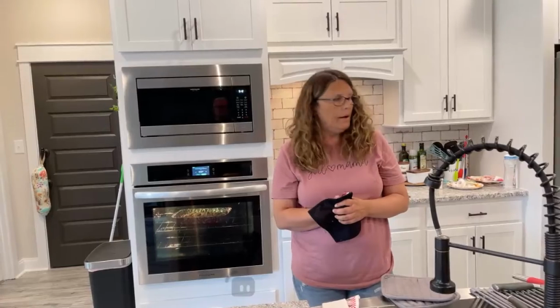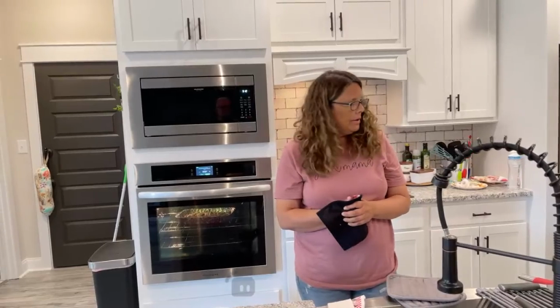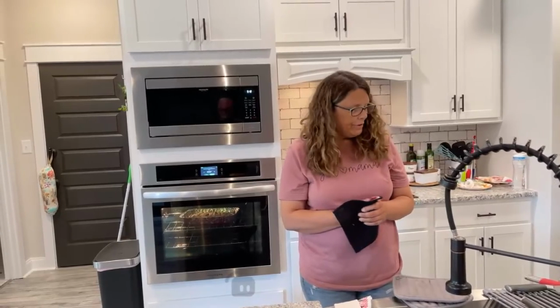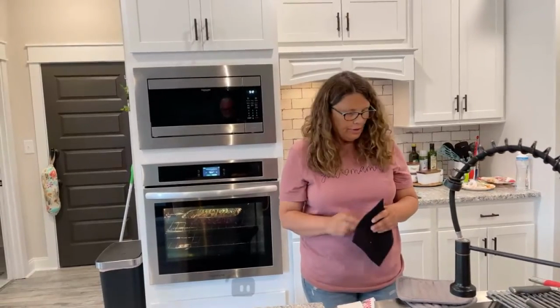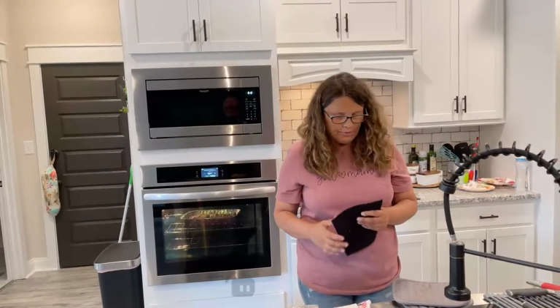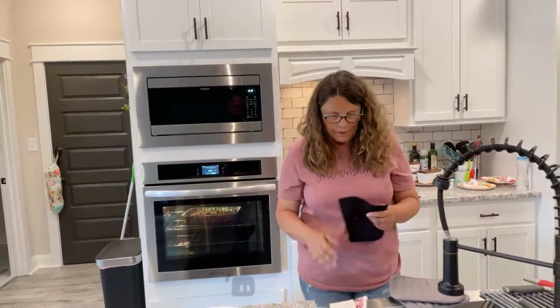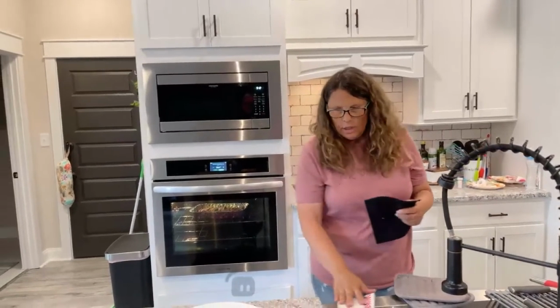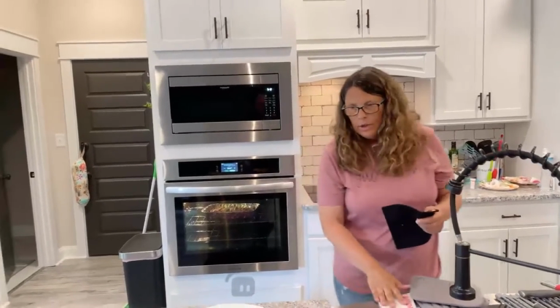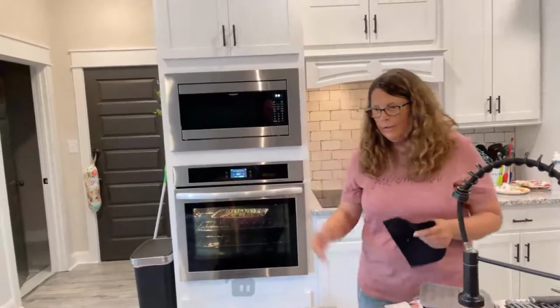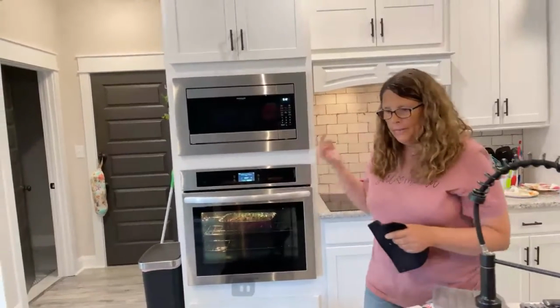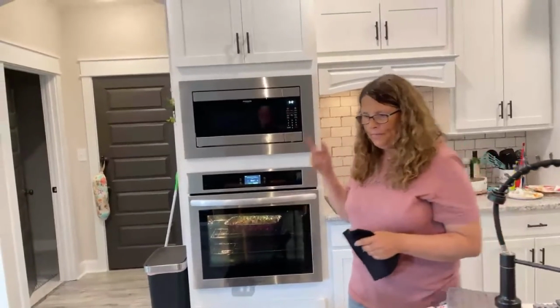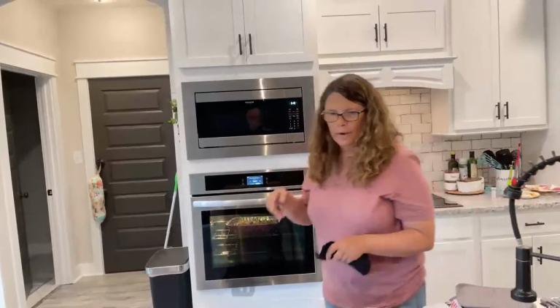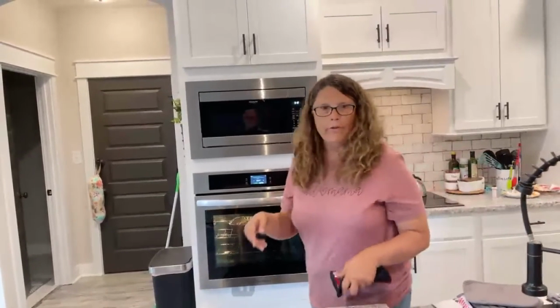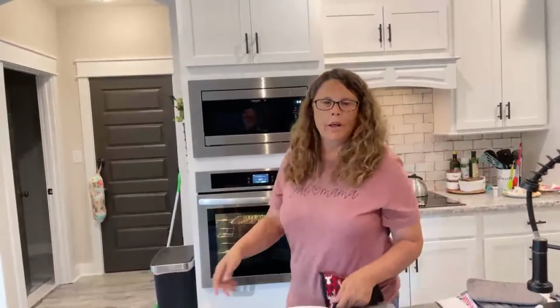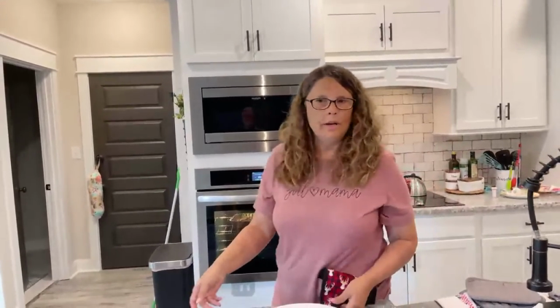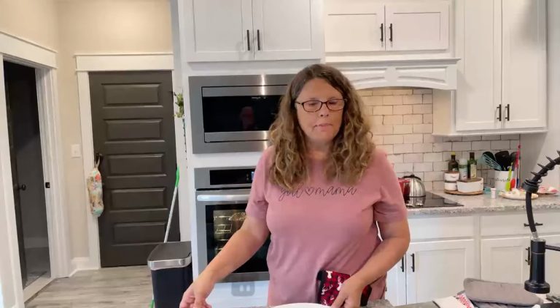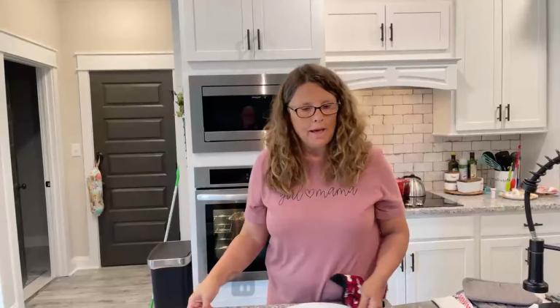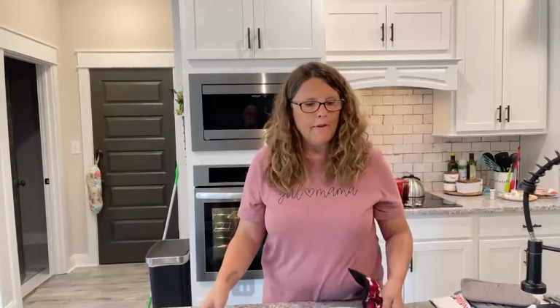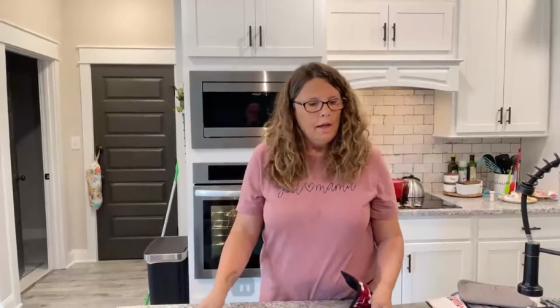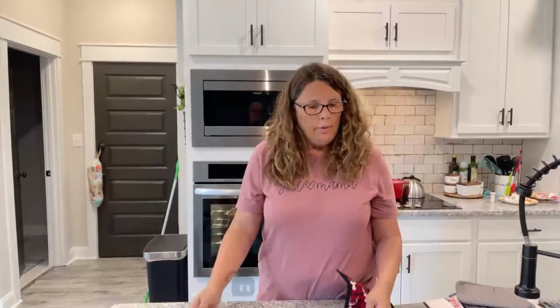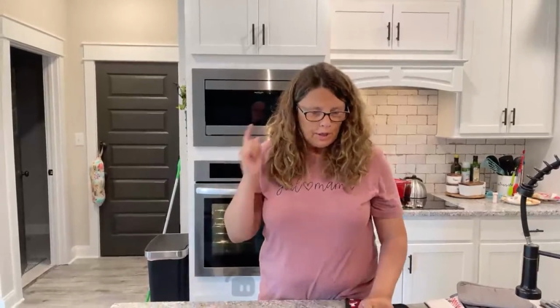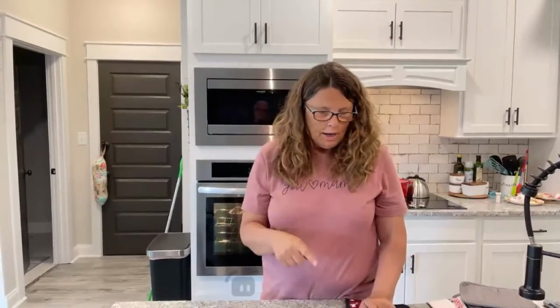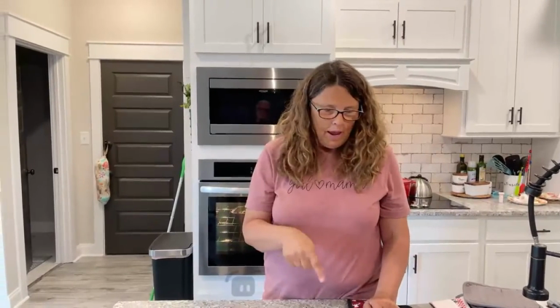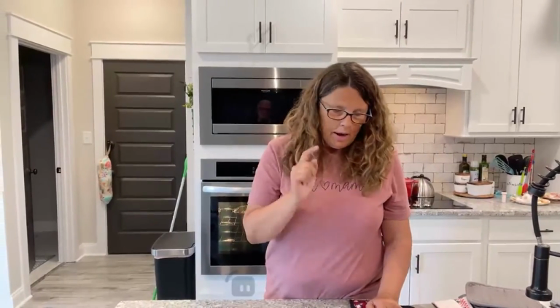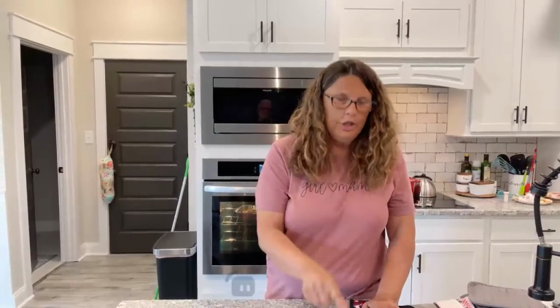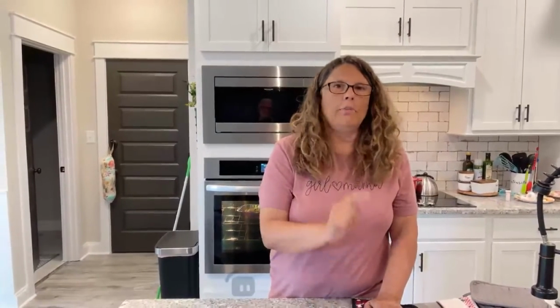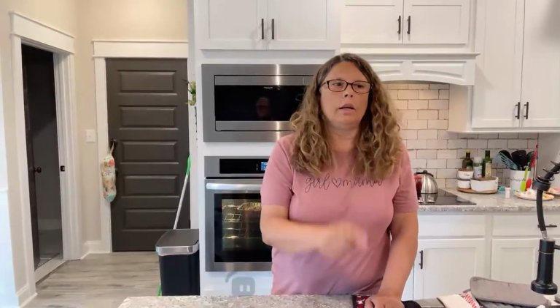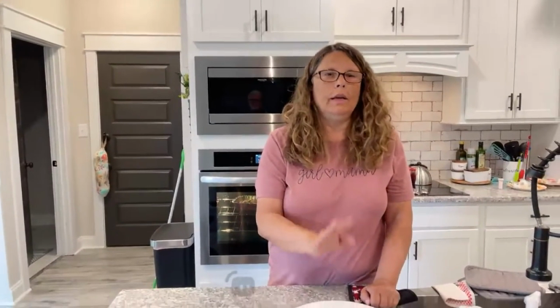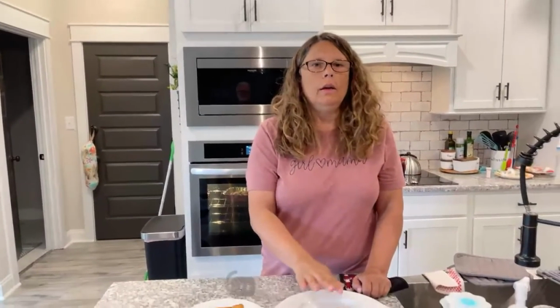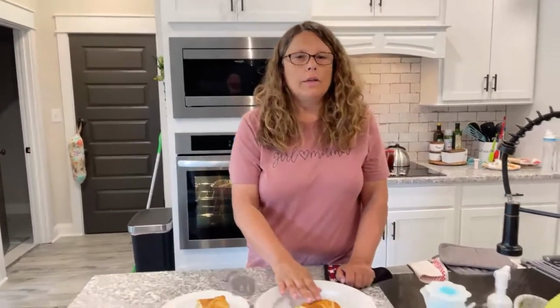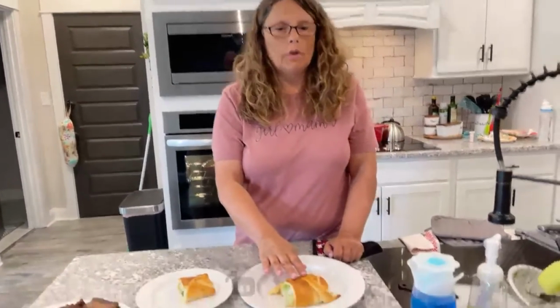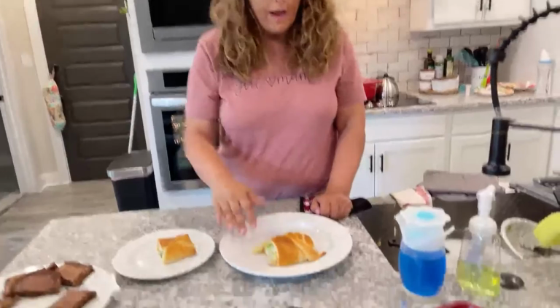Hello, good afternoon. Good evening. We're here for another dinner time live. We just got done making chicken, broccoli, crescent roll wrap.